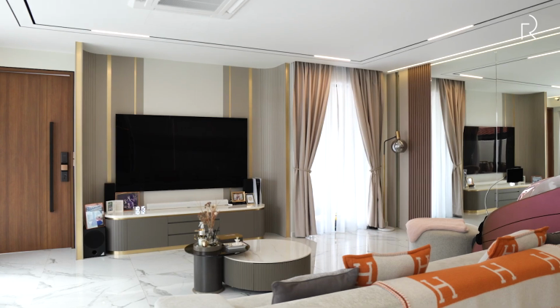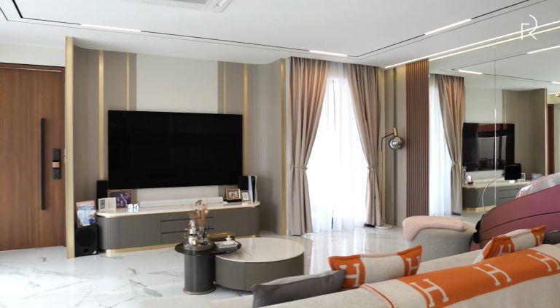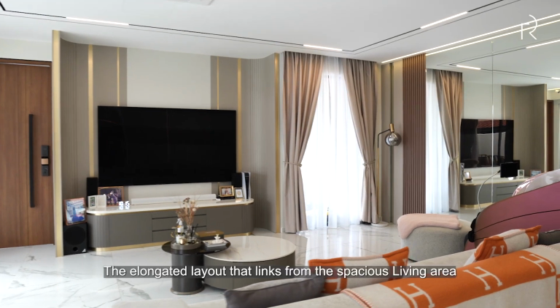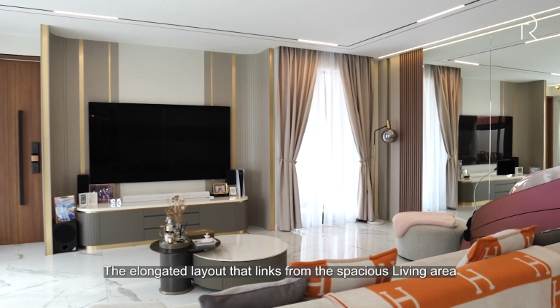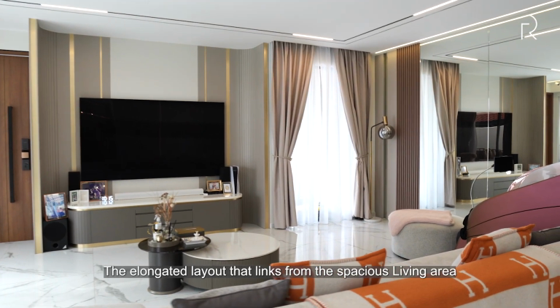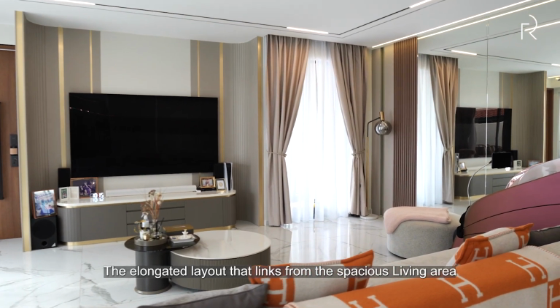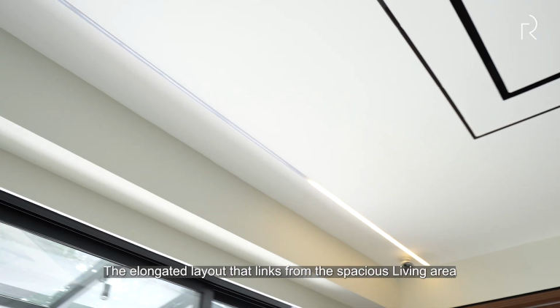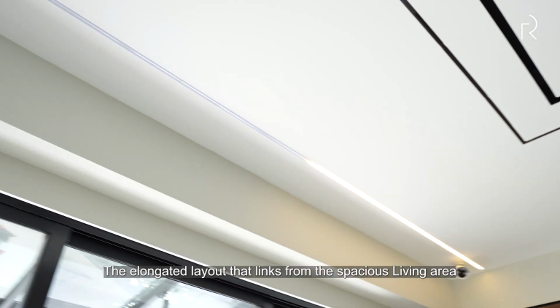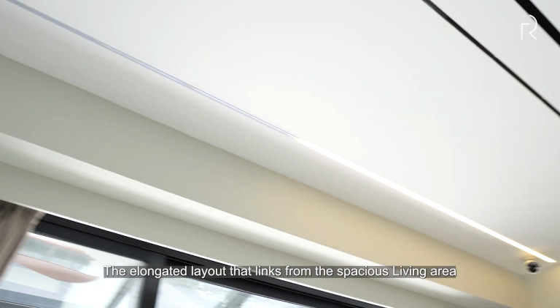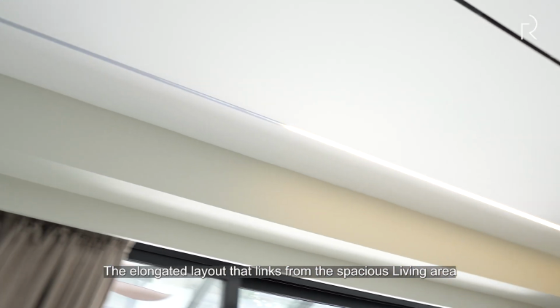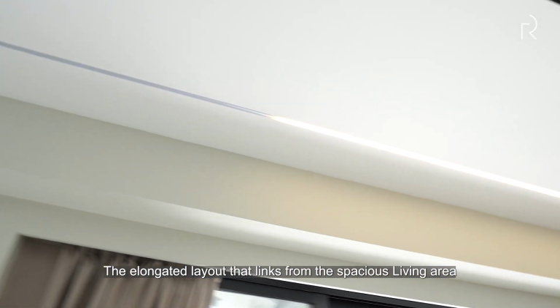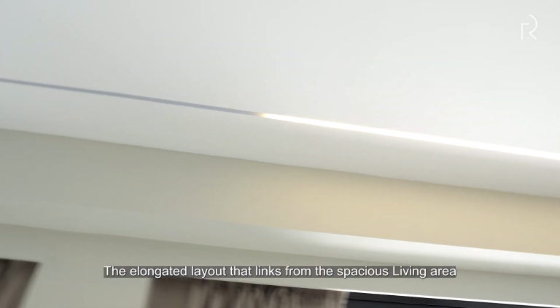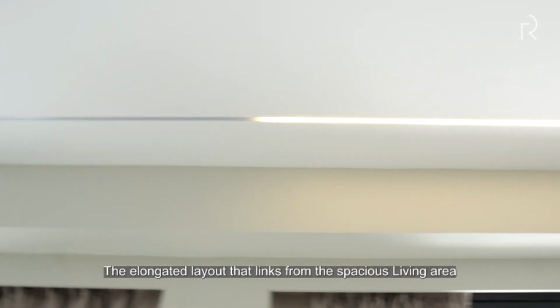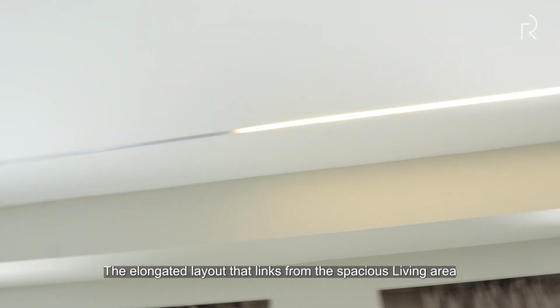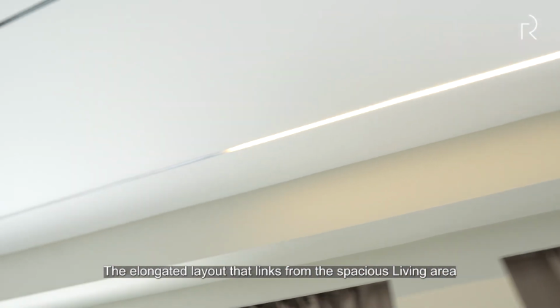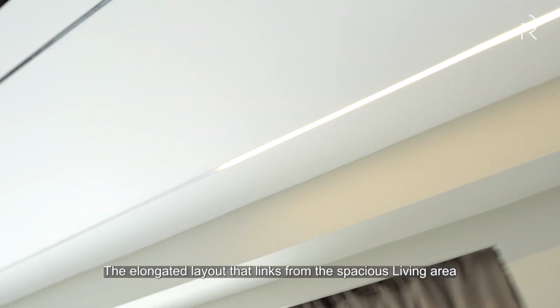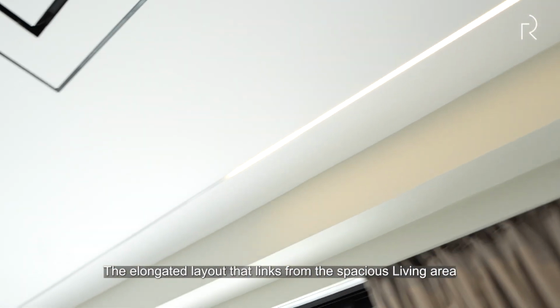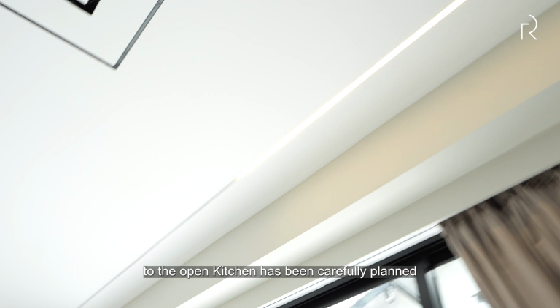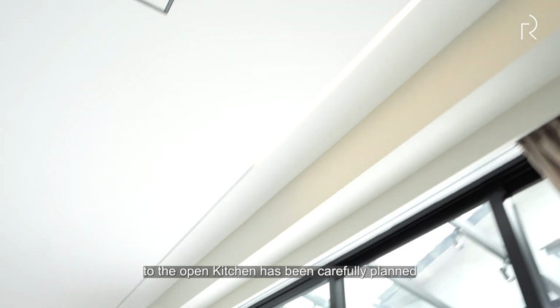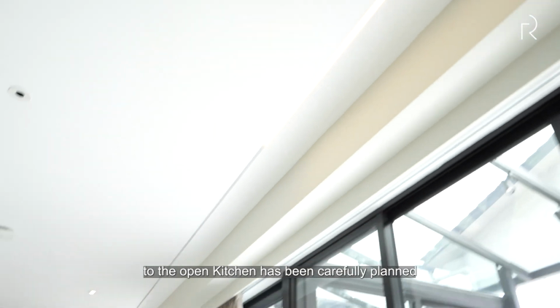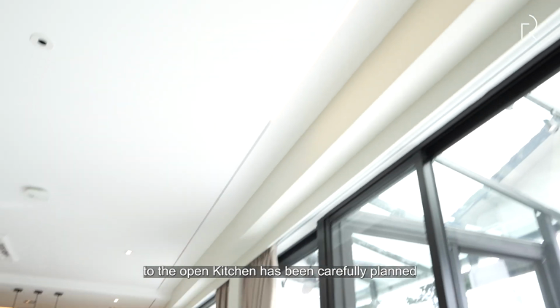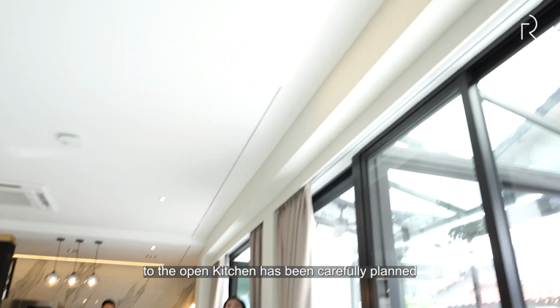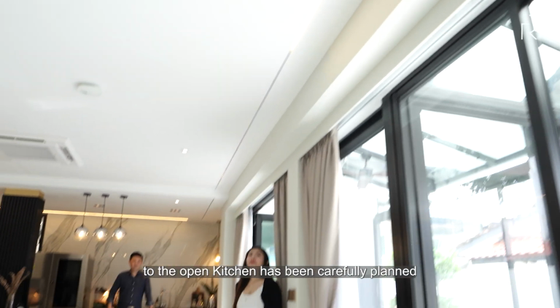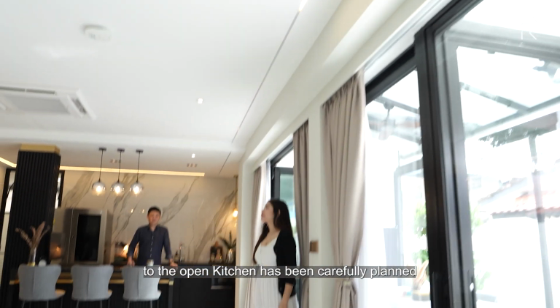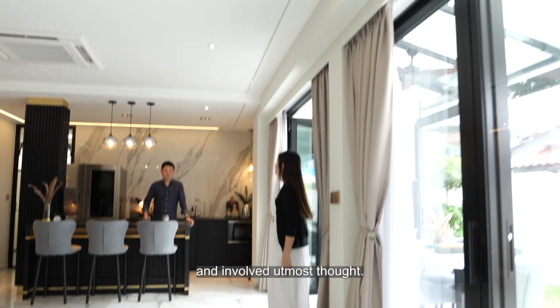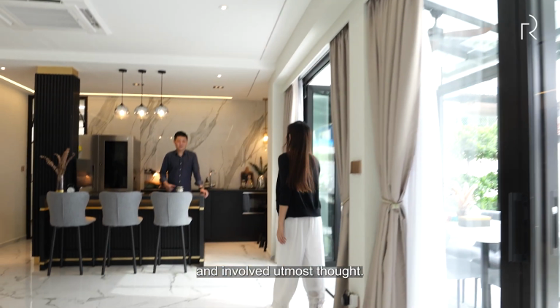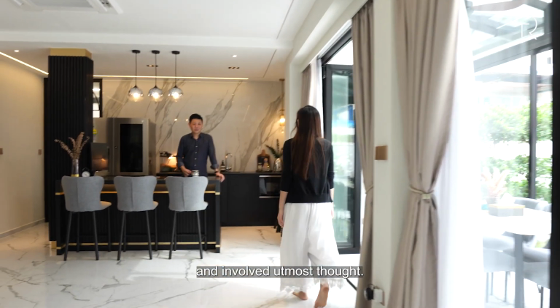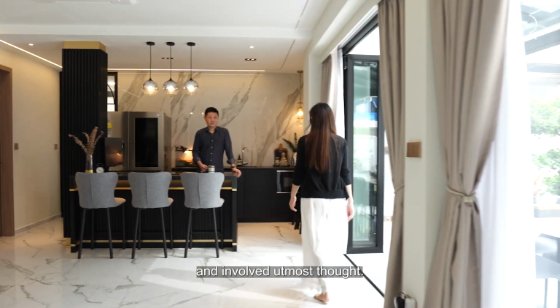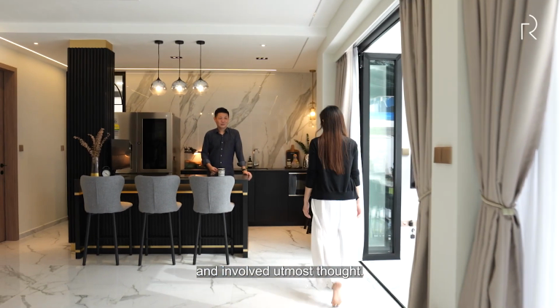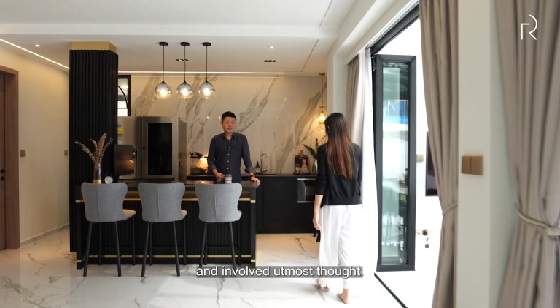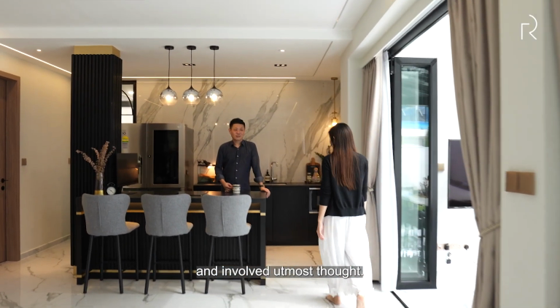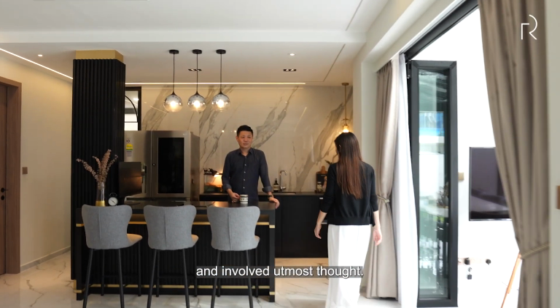The elongated layout that links from the spacious living area to the open kitchen has been carefully planned and involved the utmost thought.